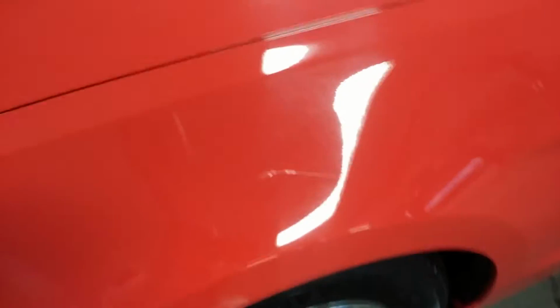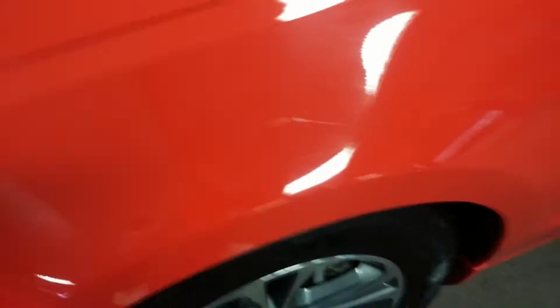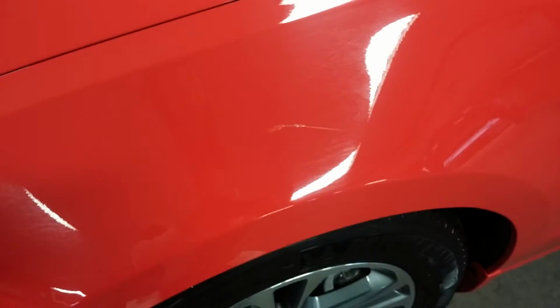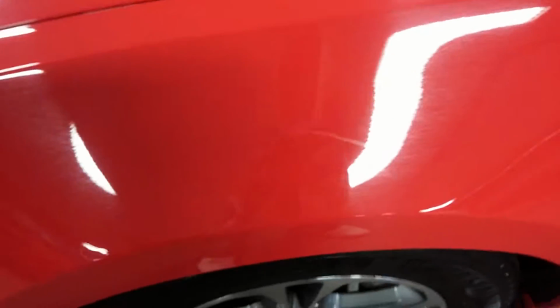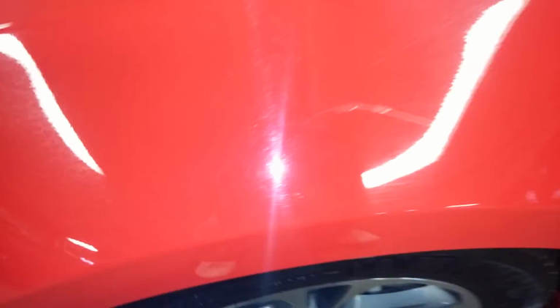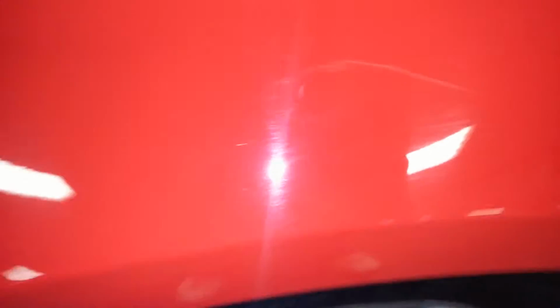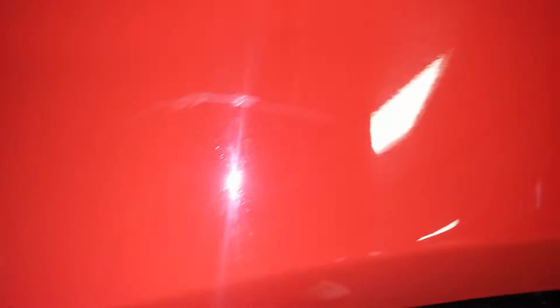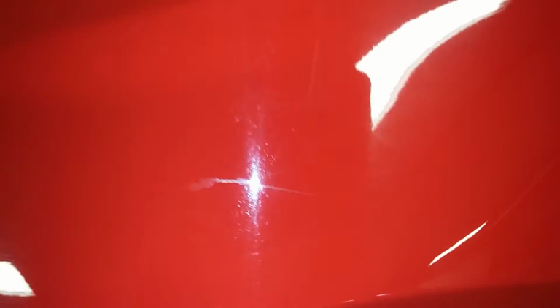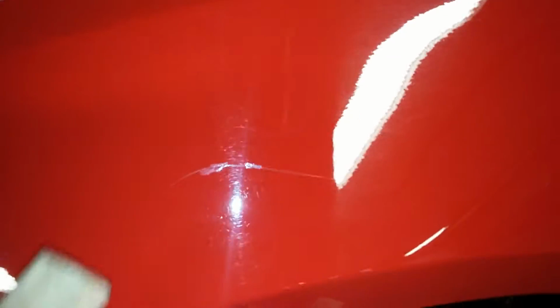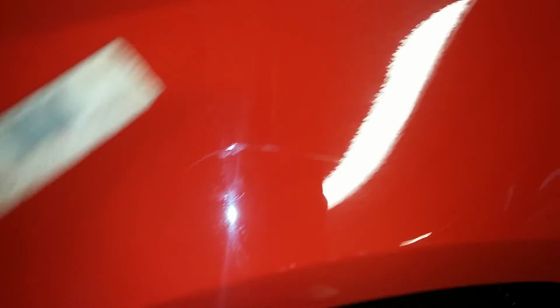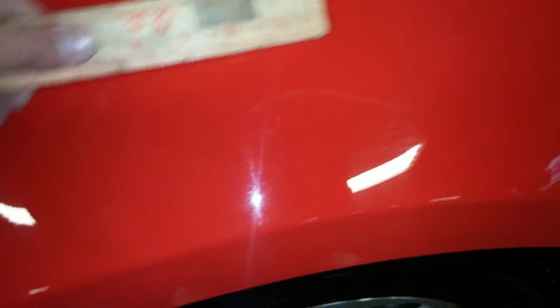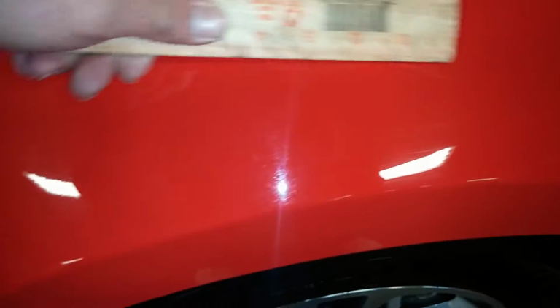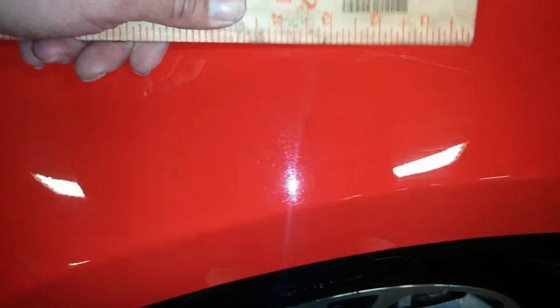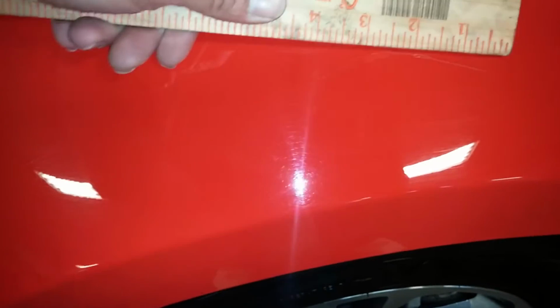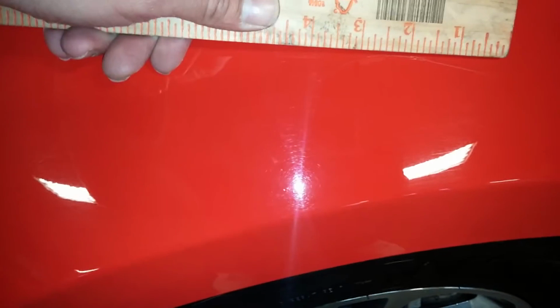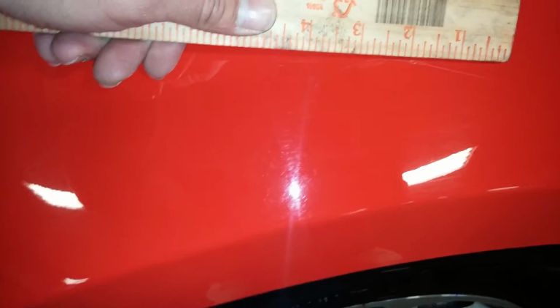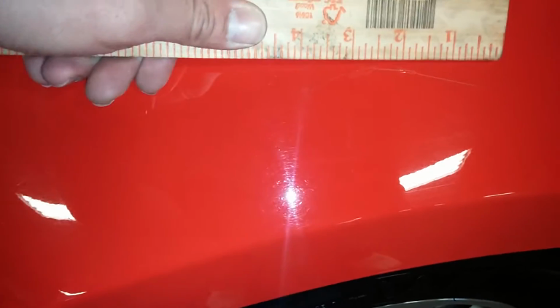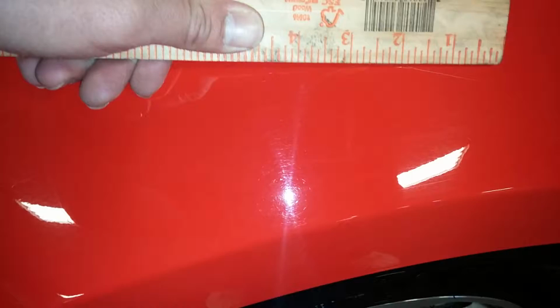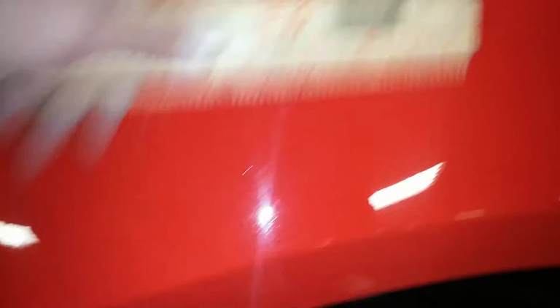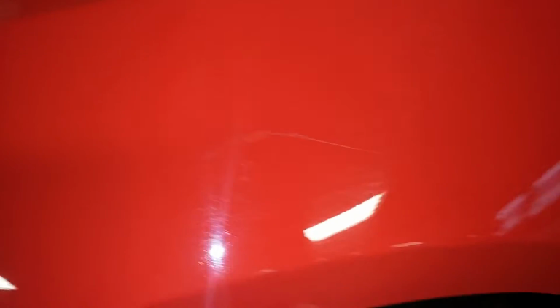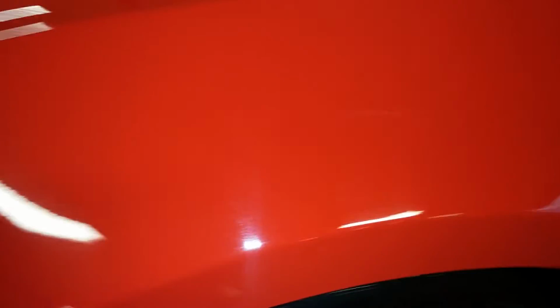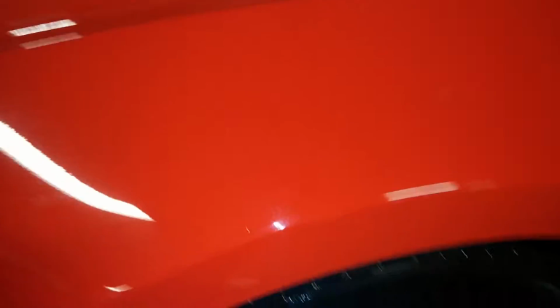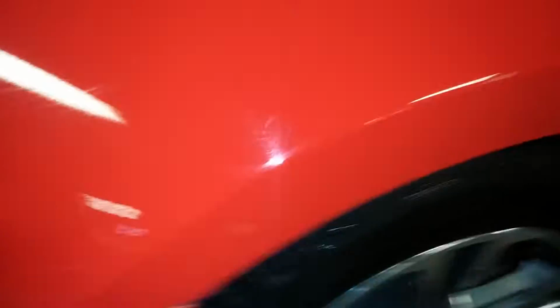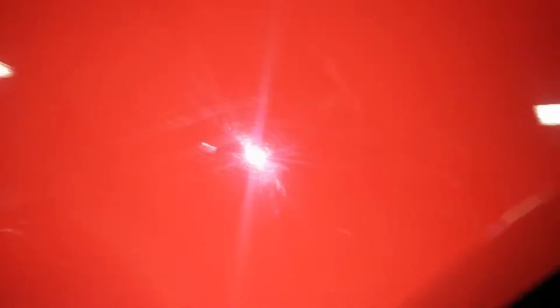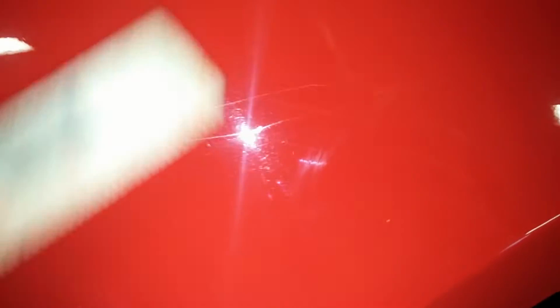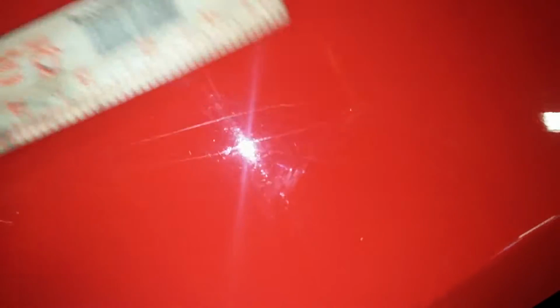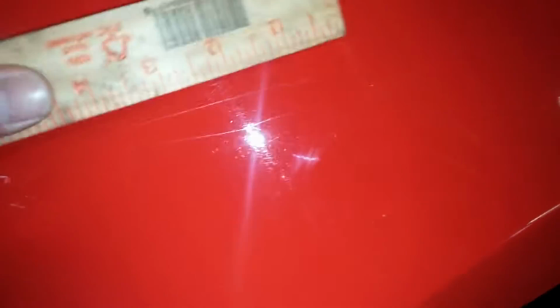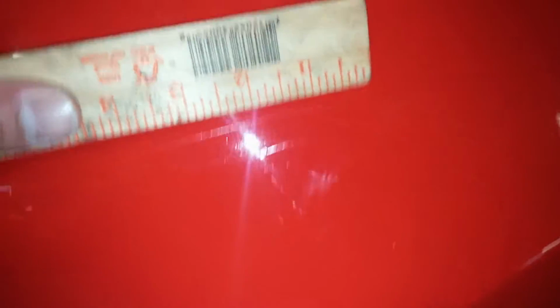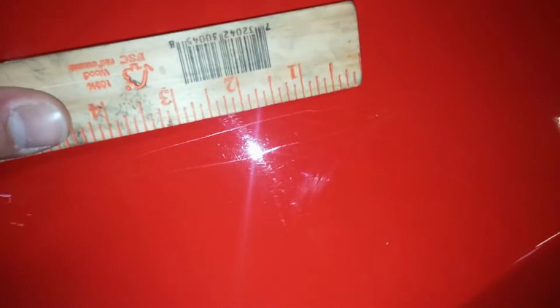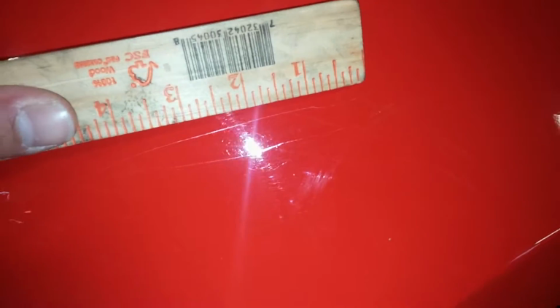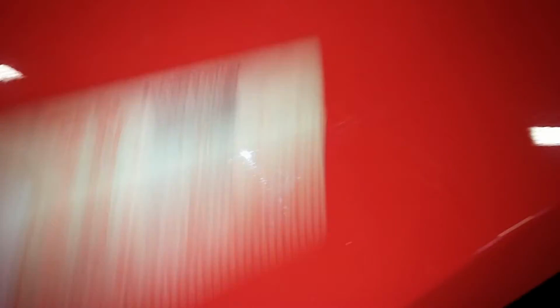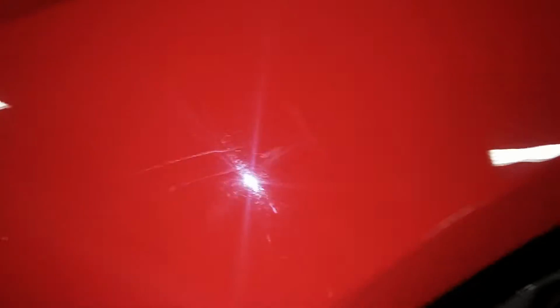Let me get my ruler. It is about four inches. And there's another one over here that's about three inches.